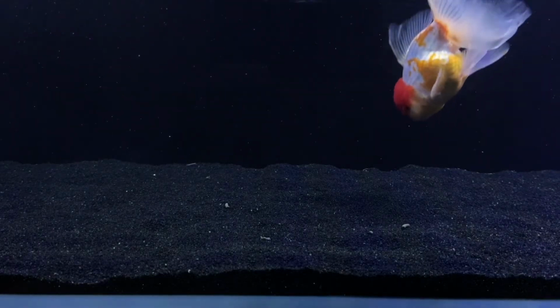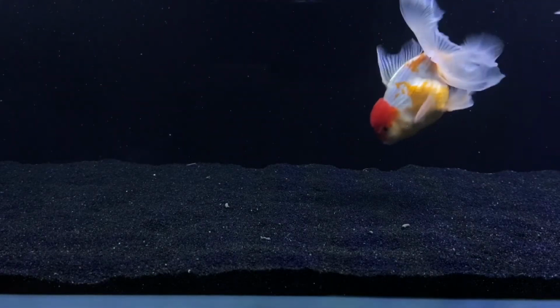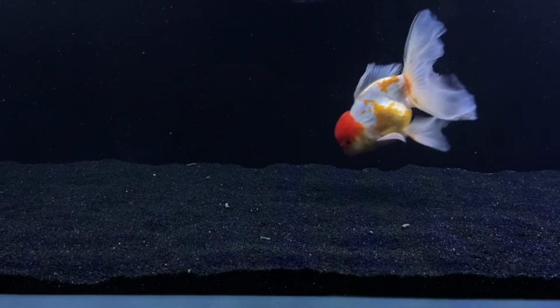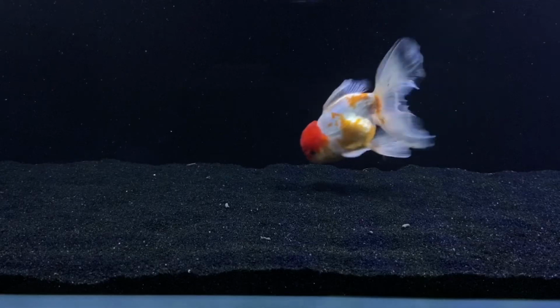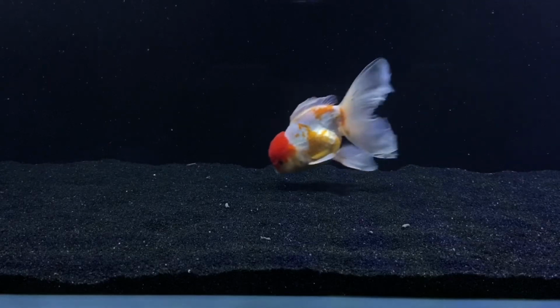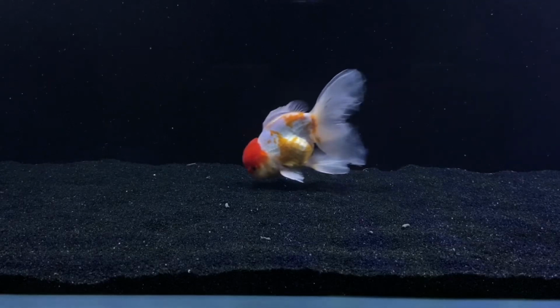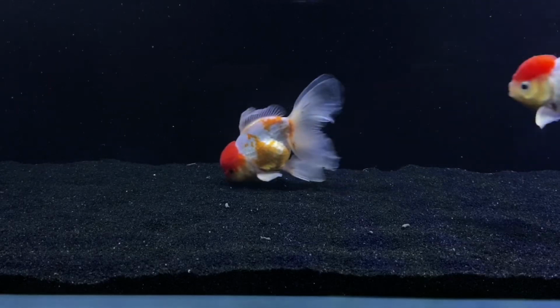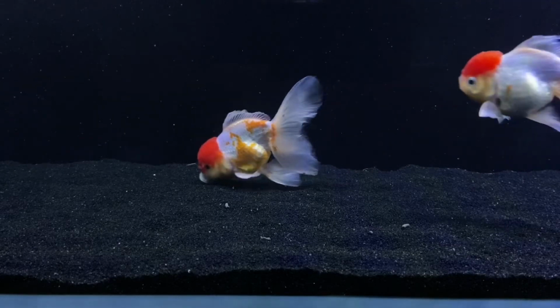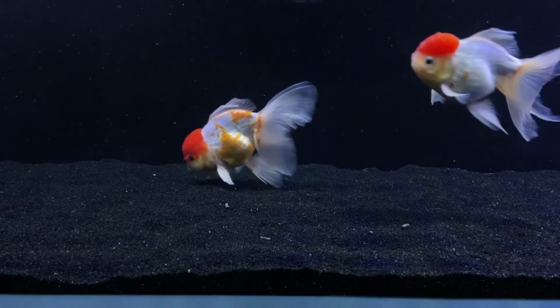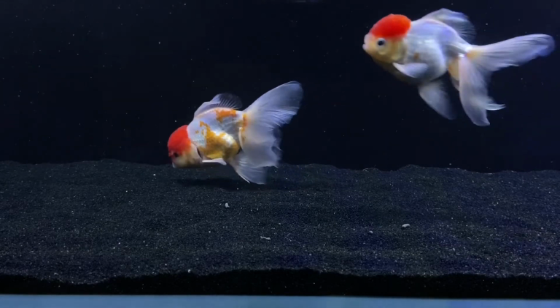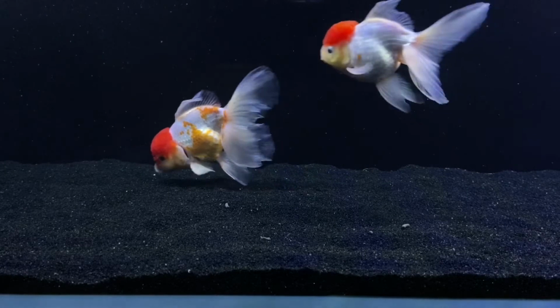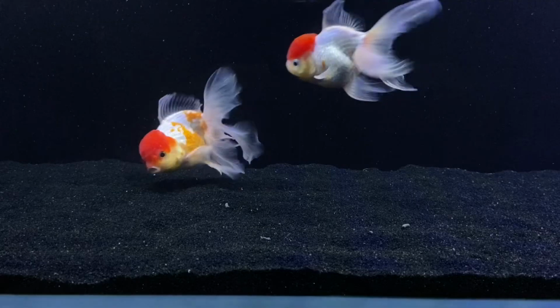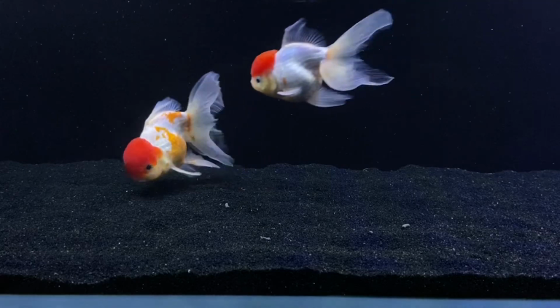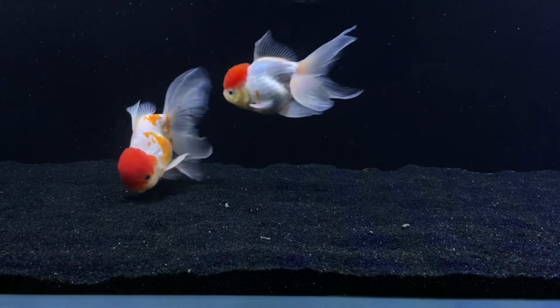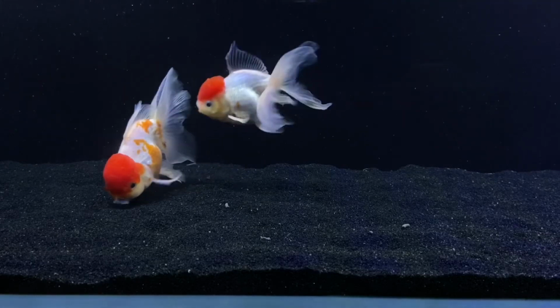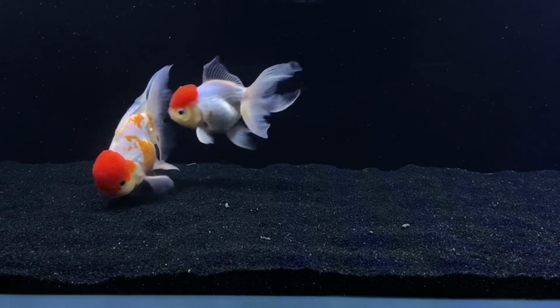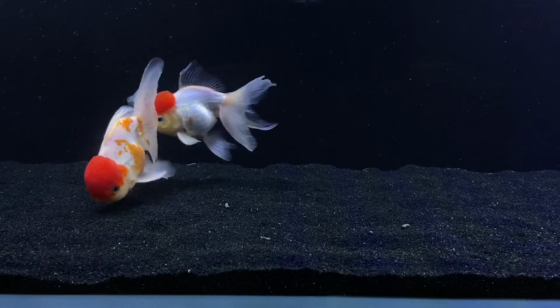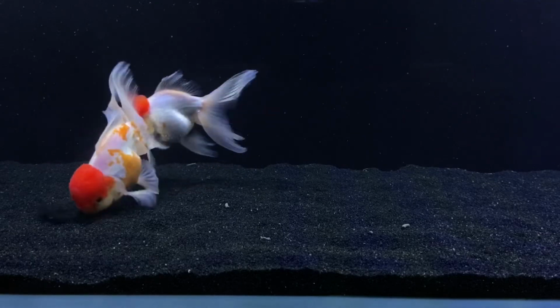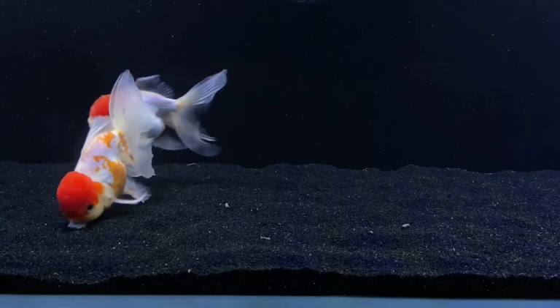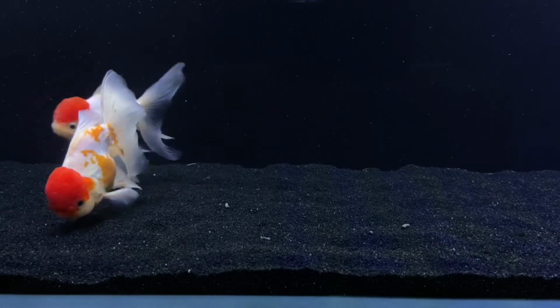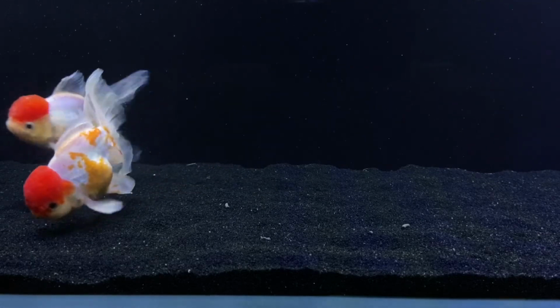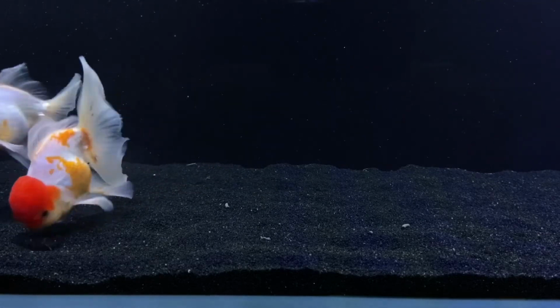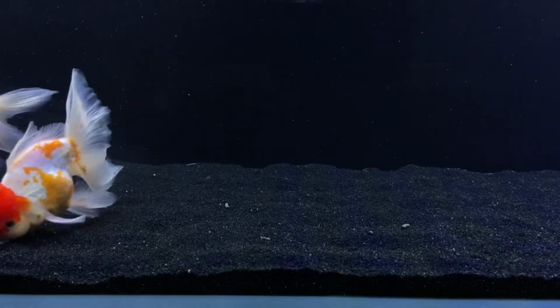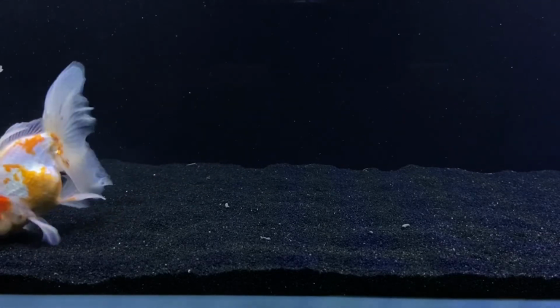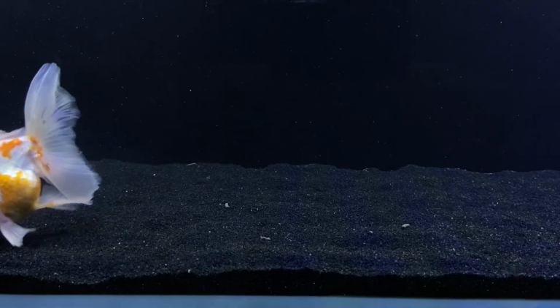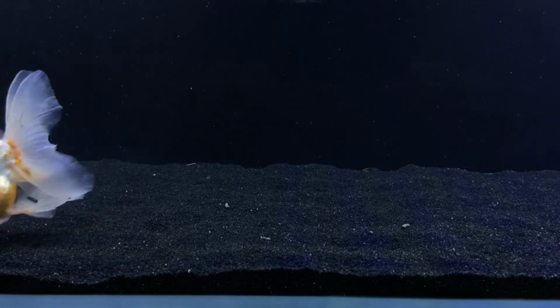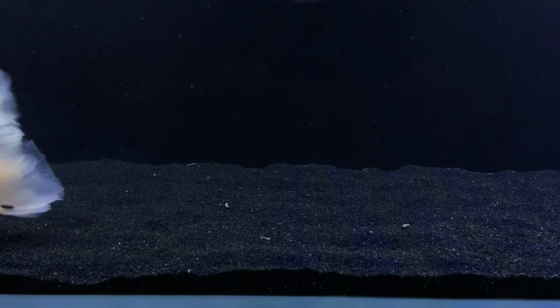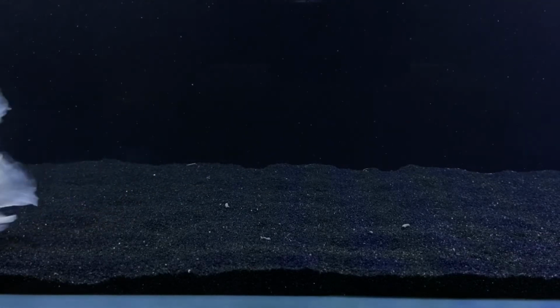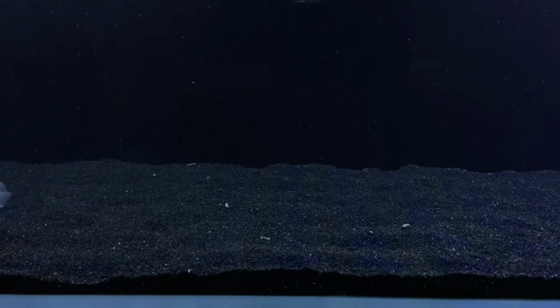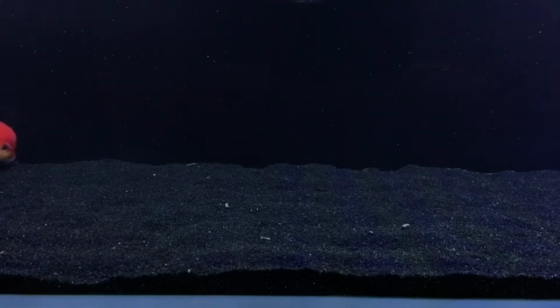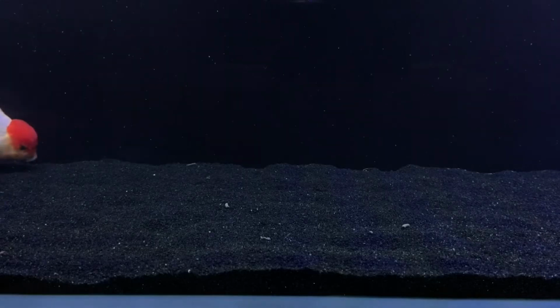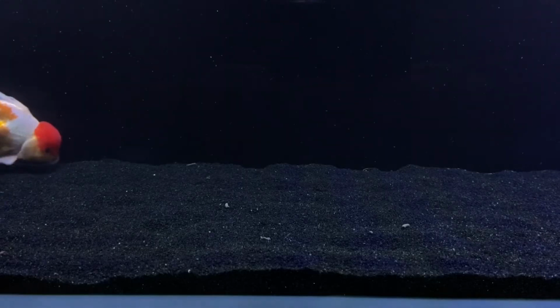Let's get back to talking about how to tell. What I would recommend is using a combination of all of these things to tell if your goldfish is male or female.